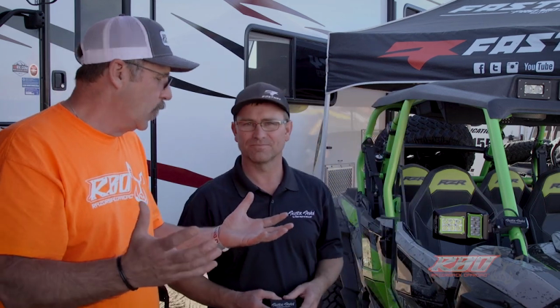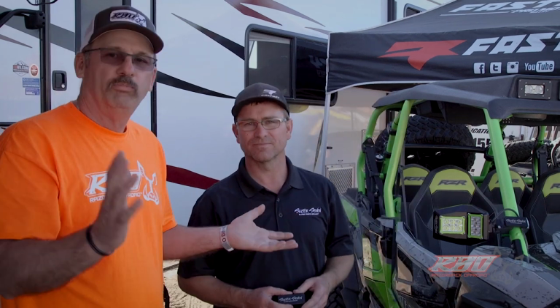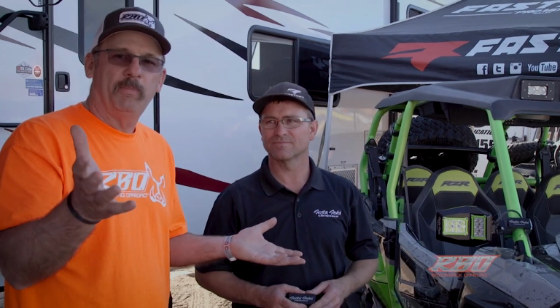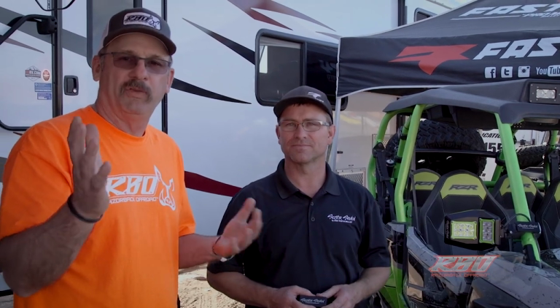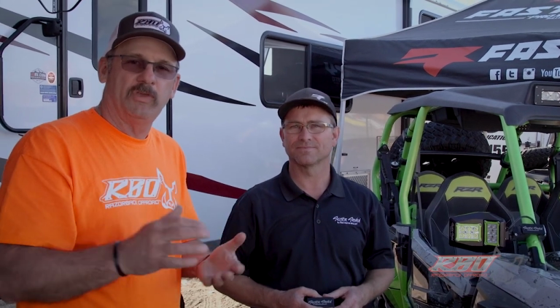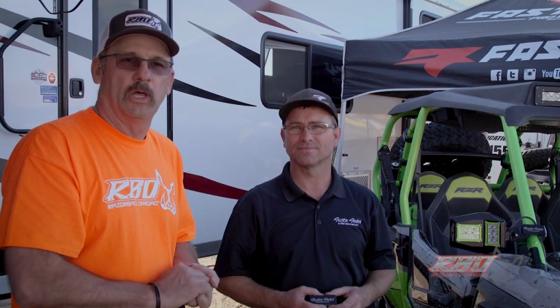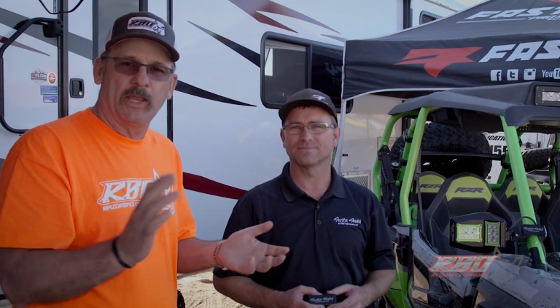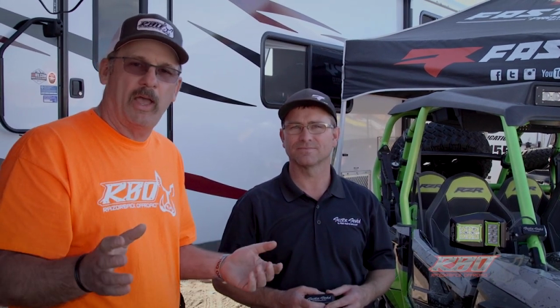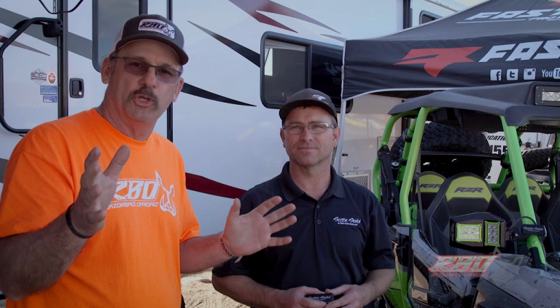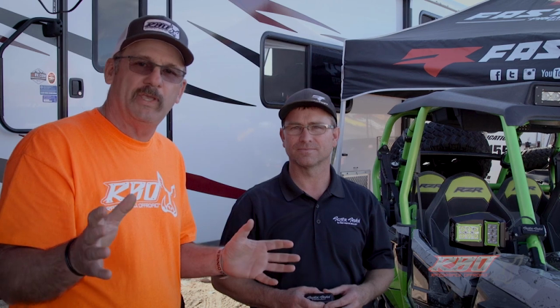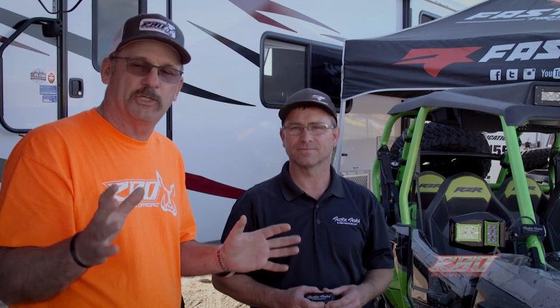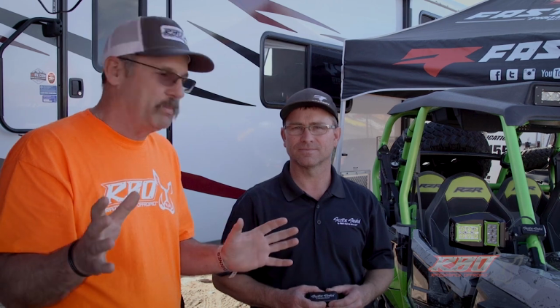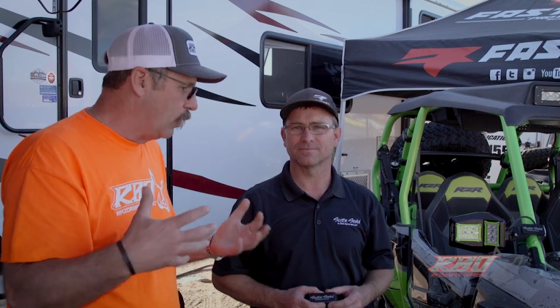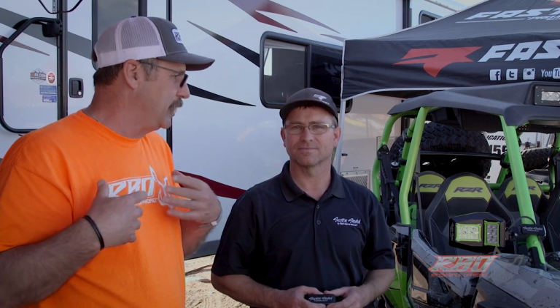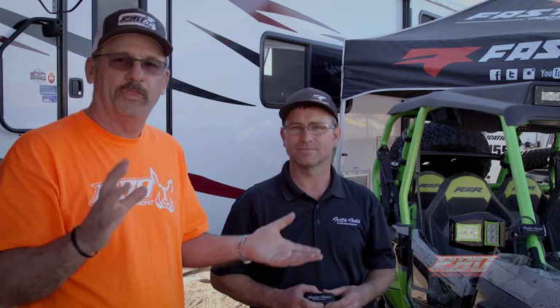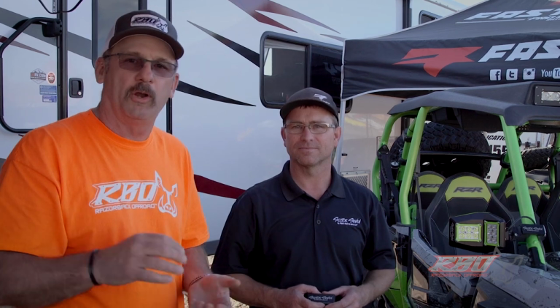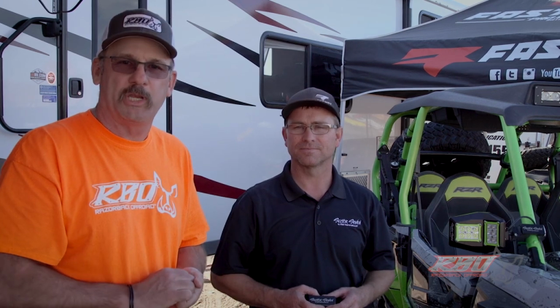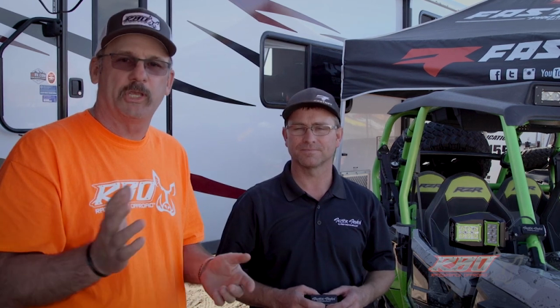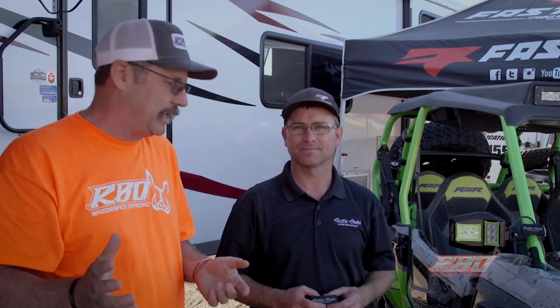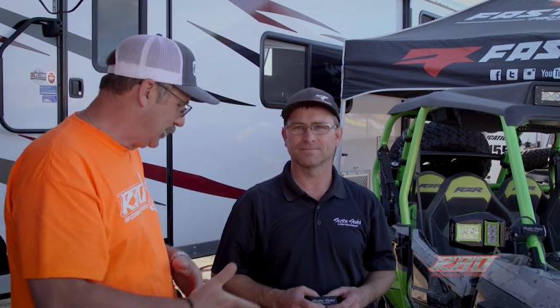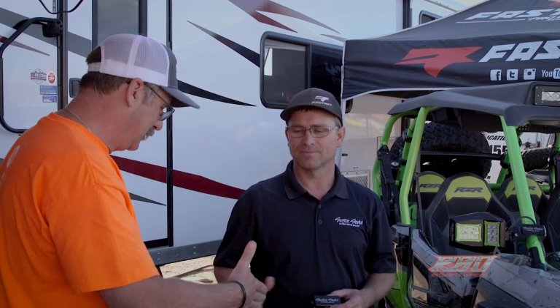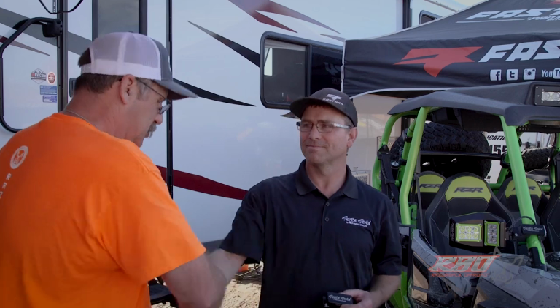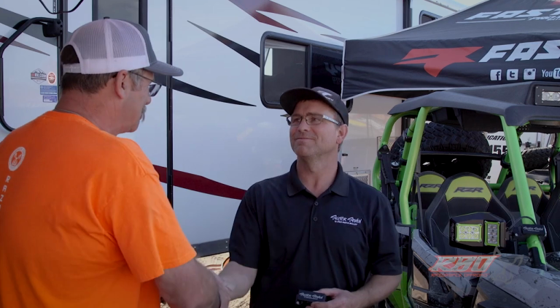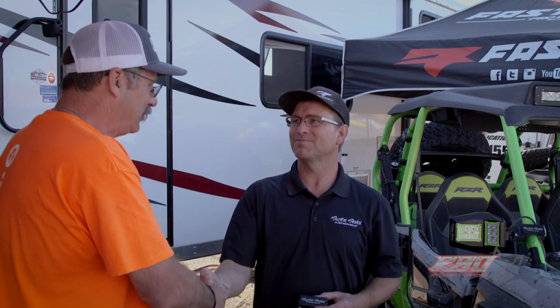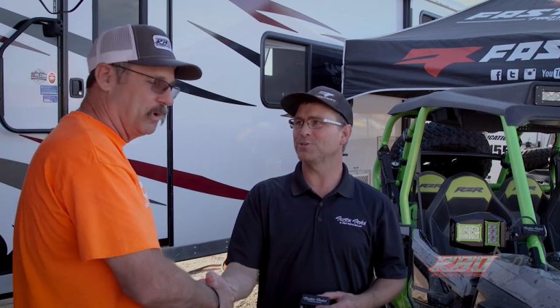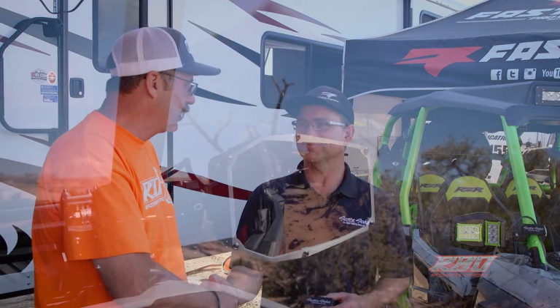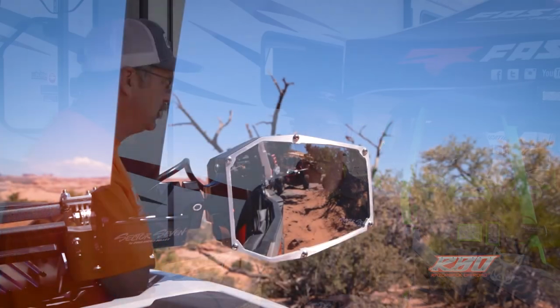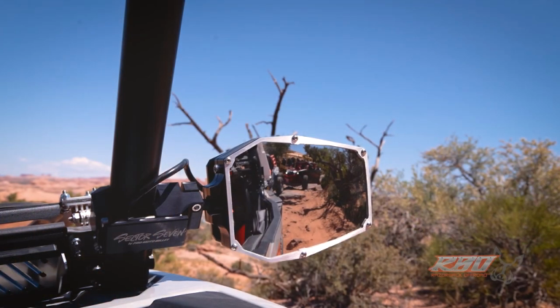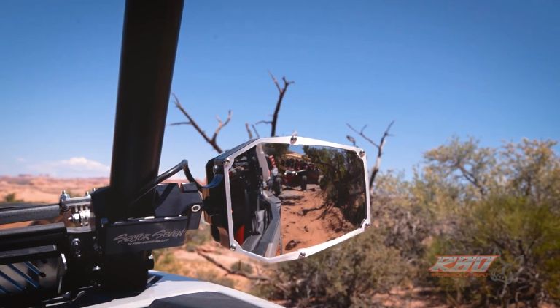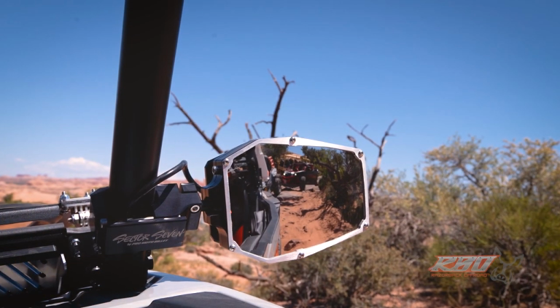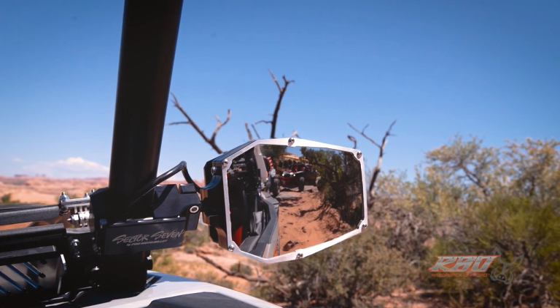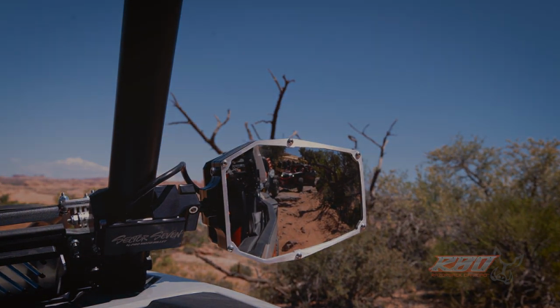If any of you go to the Rally in the Pines or UTV Invasion up in McCall, we're going to be there with it on our new machine so you can check it out. It's a pleasure, Lynn. I'm really proud to be putting your stuff on our machine. Thank you — we appreciate the business.